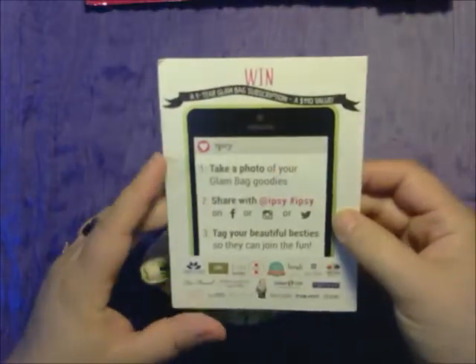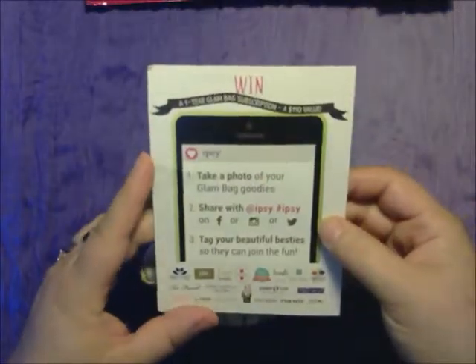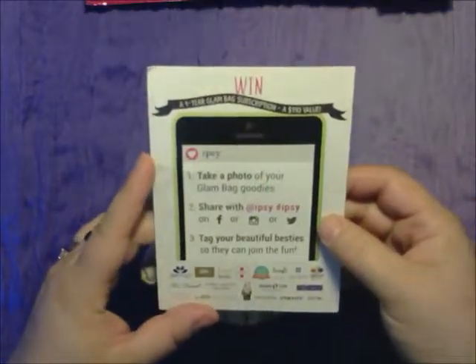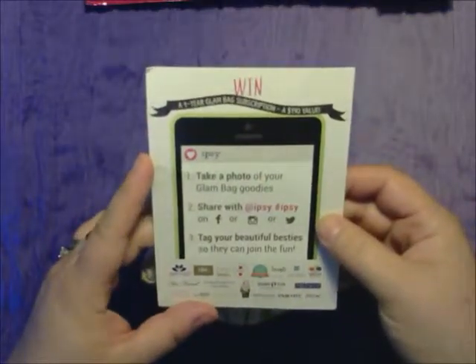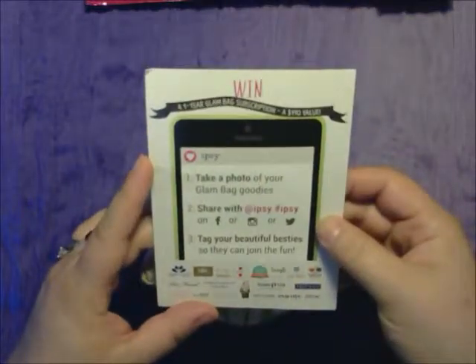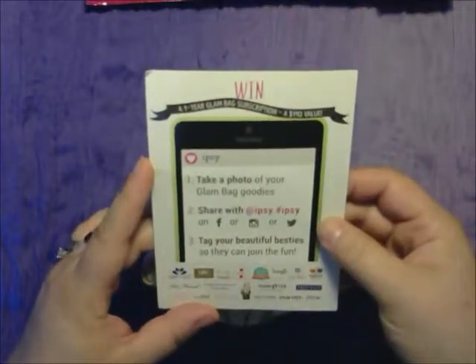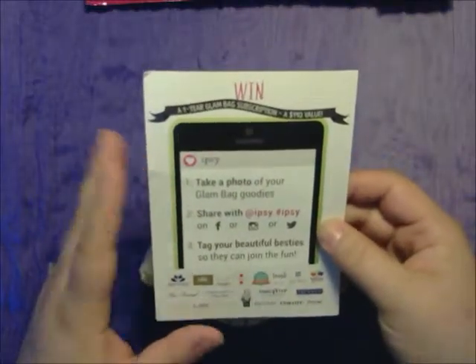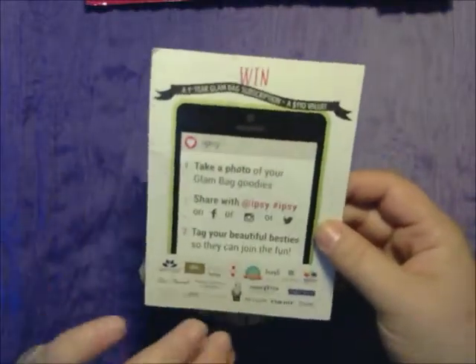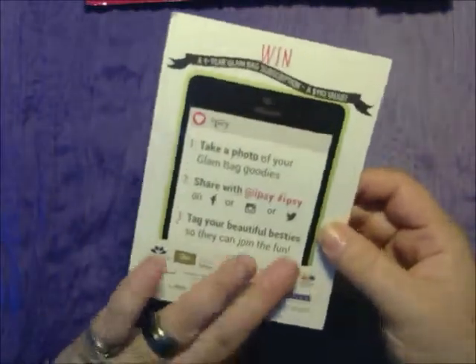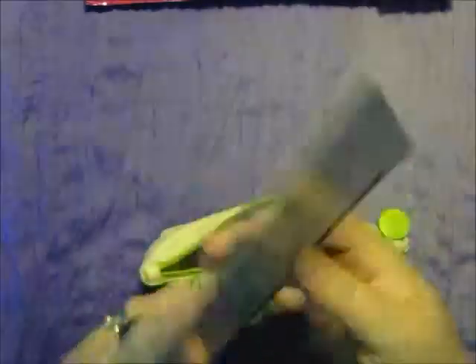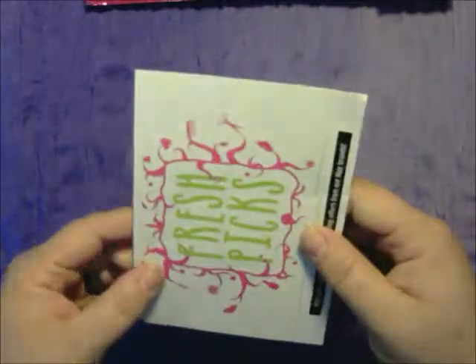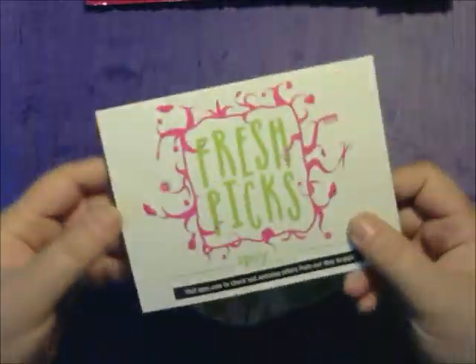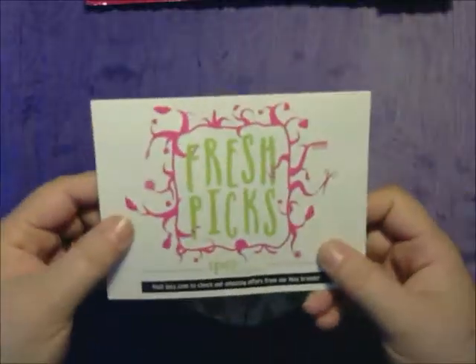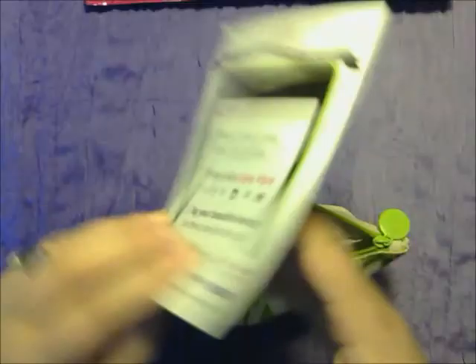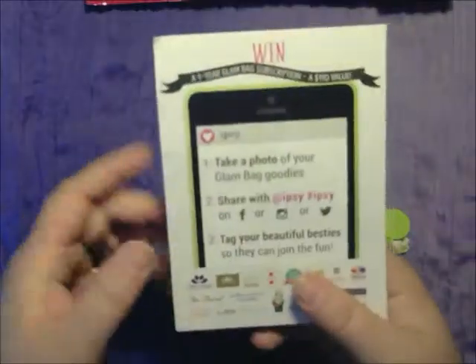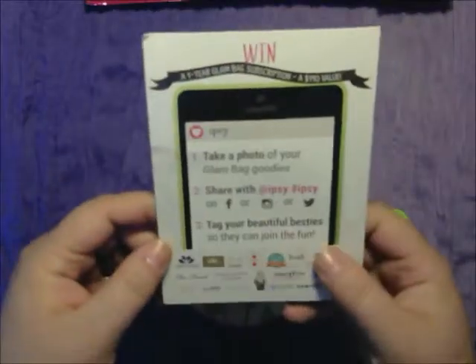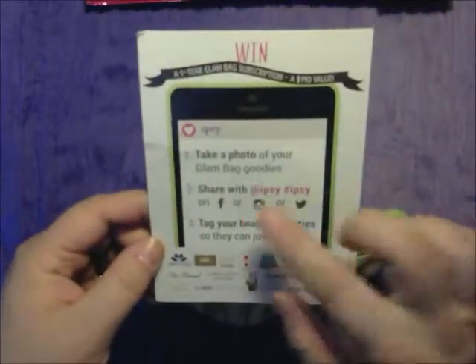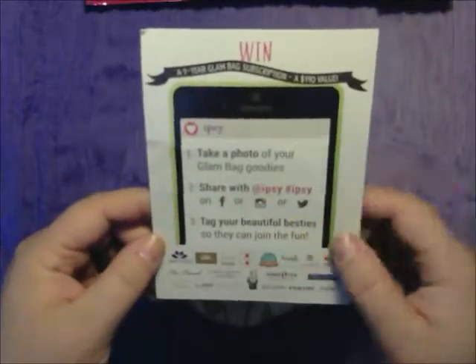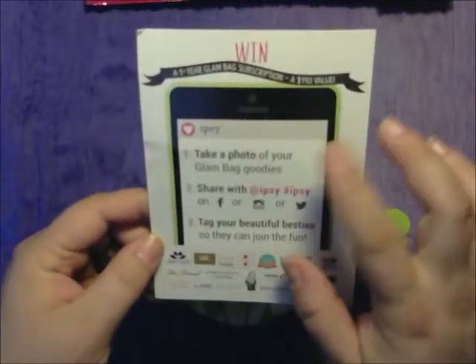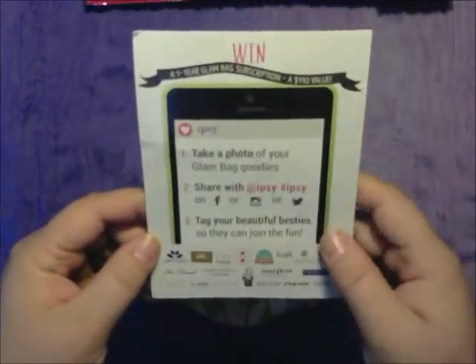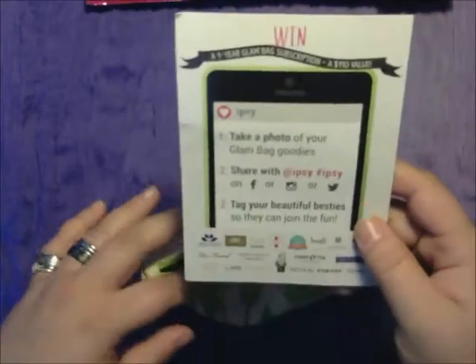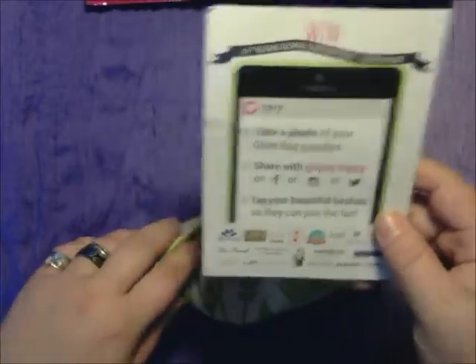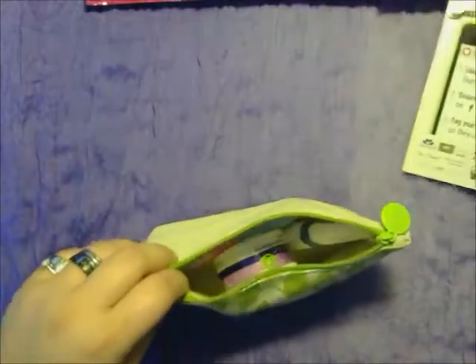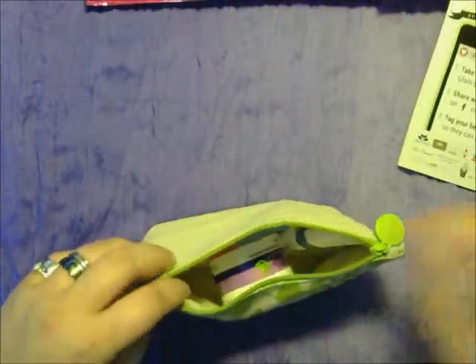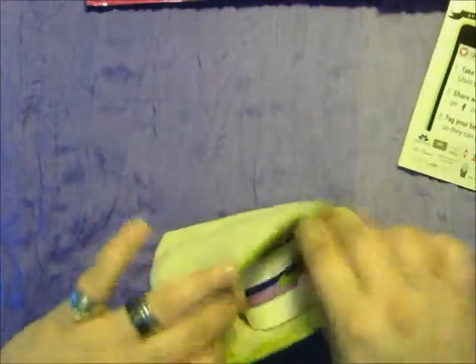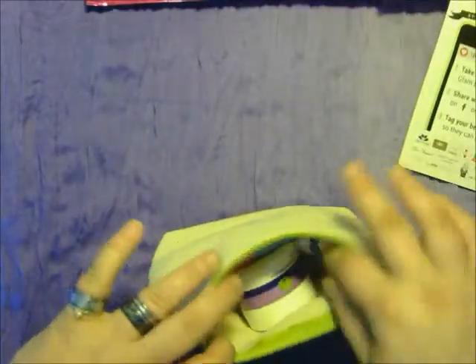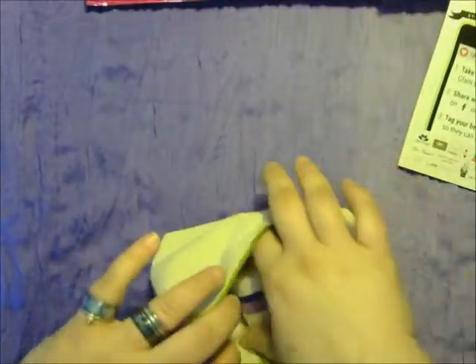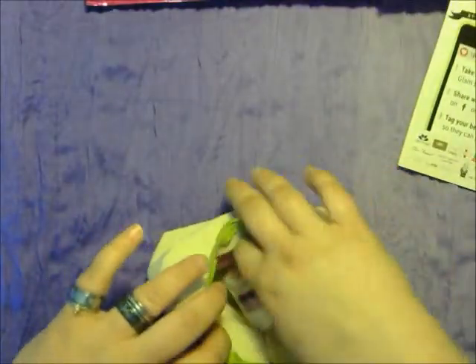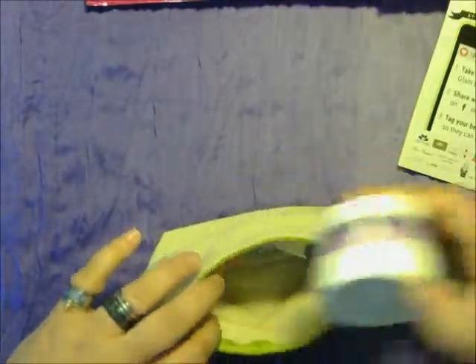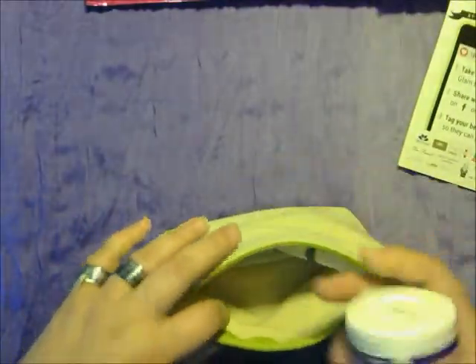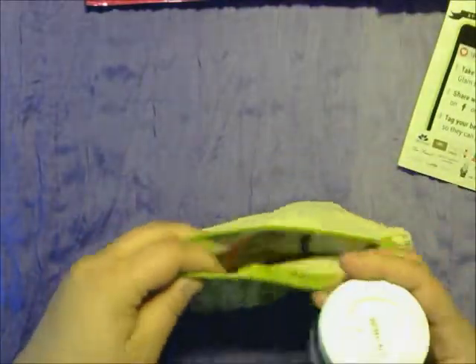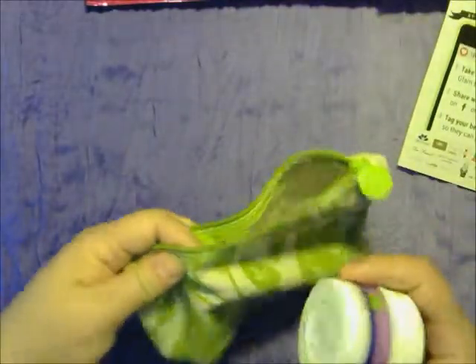The first thing we're going to pull out is a card. You can win a one-year Glam Bag subscription, which is a $110 value. You take a photo of your Glam goodies and share it with your friends on Facebook, Instagram, or Twitter.